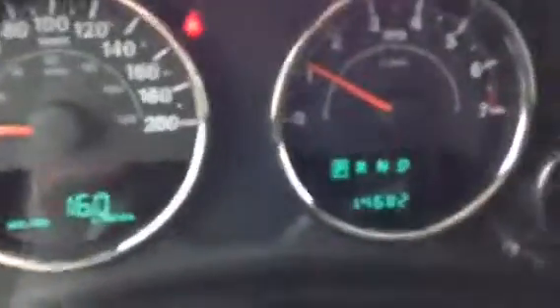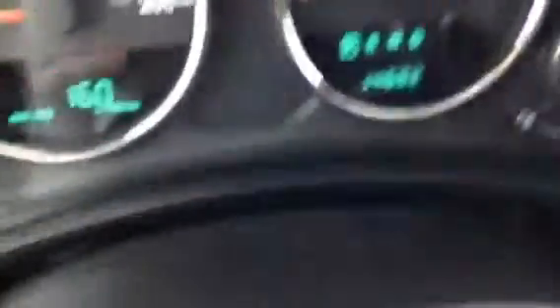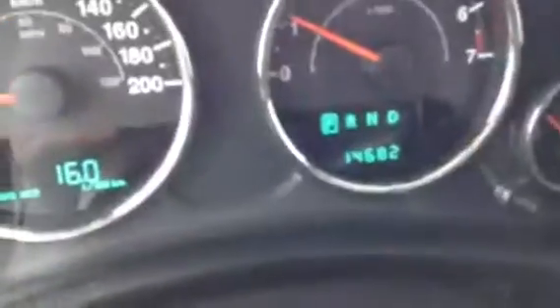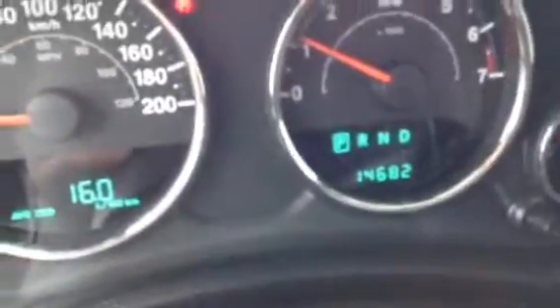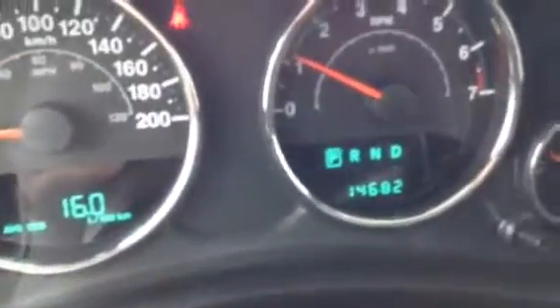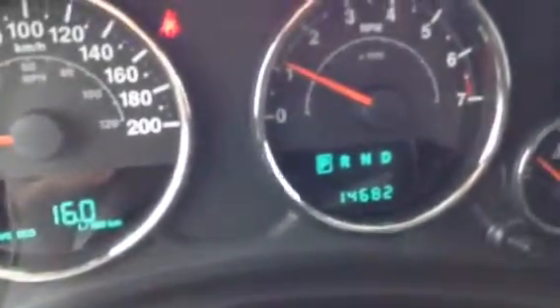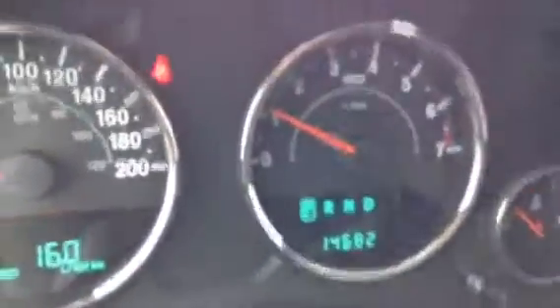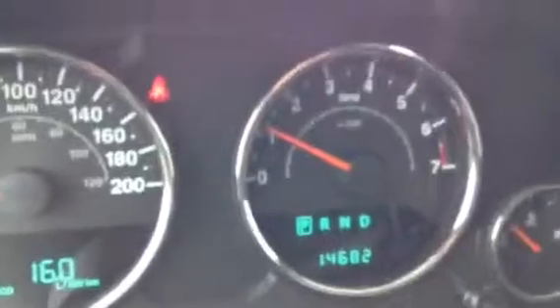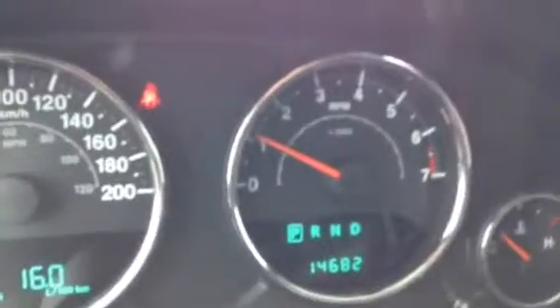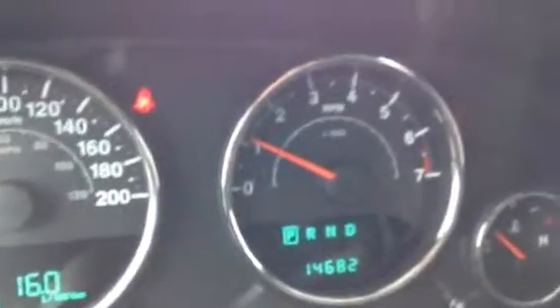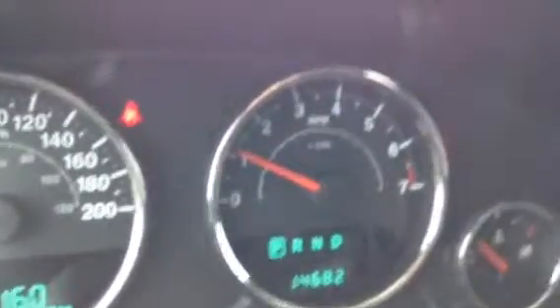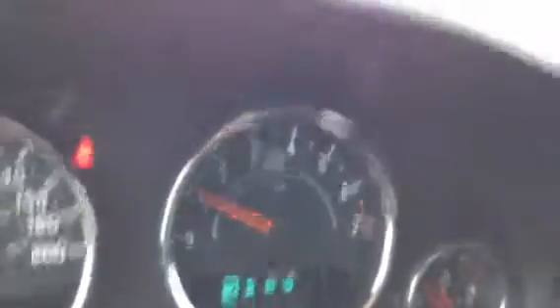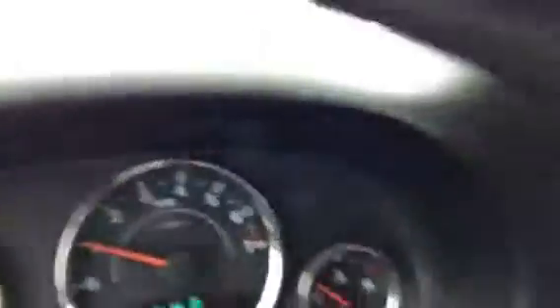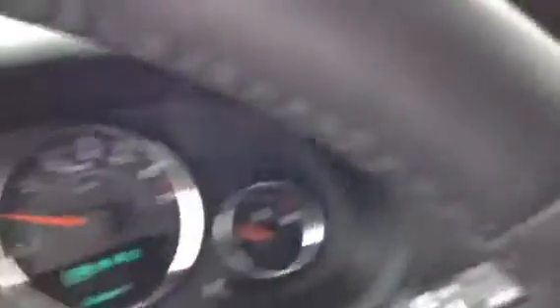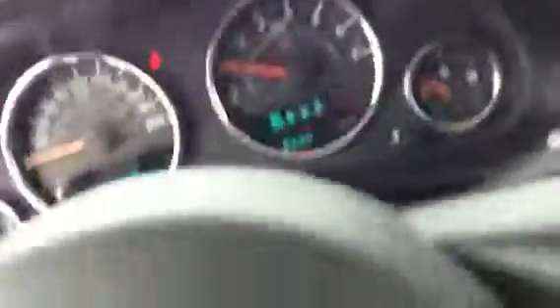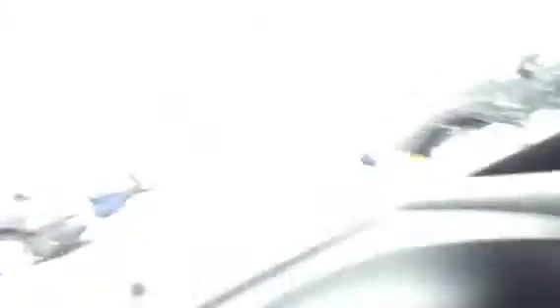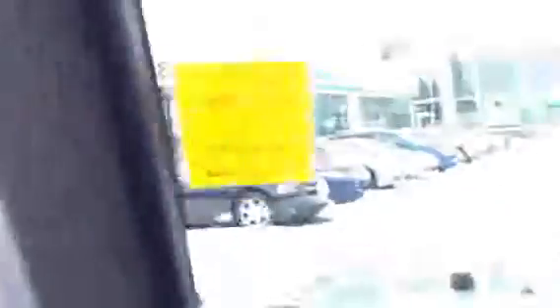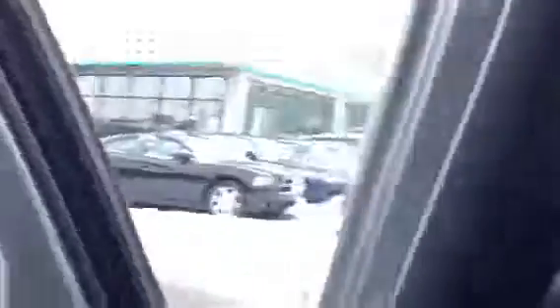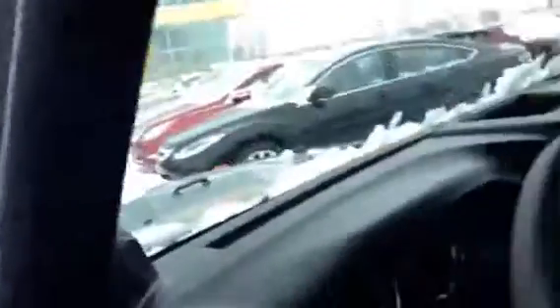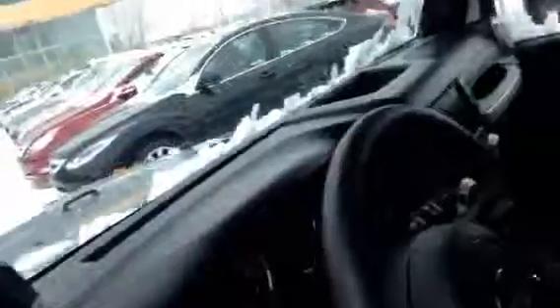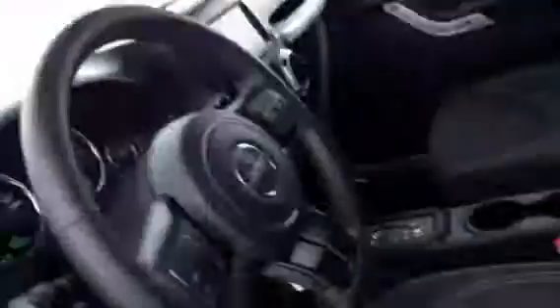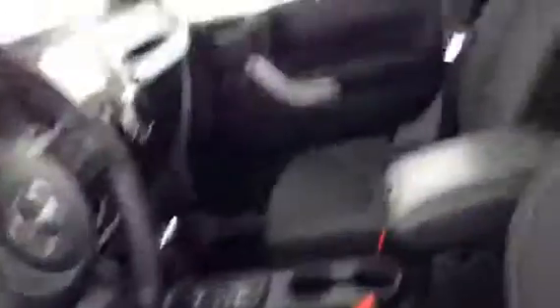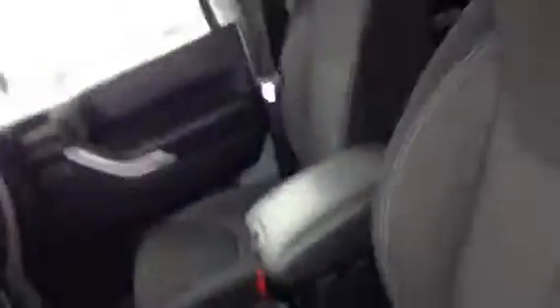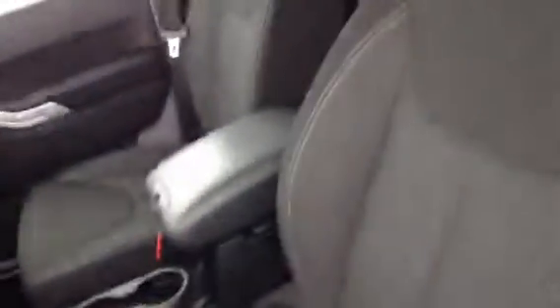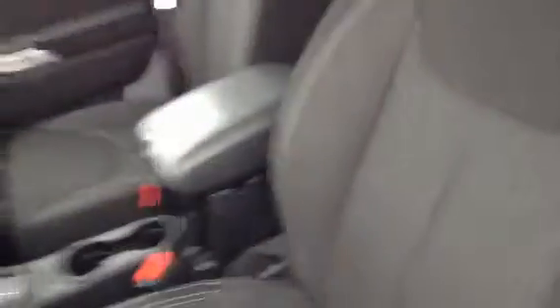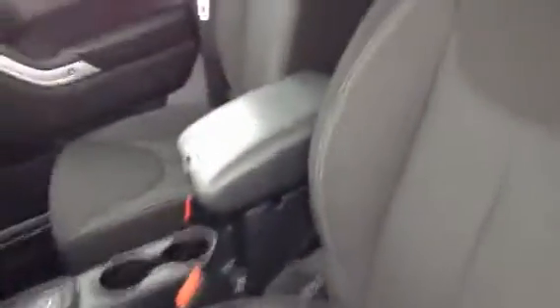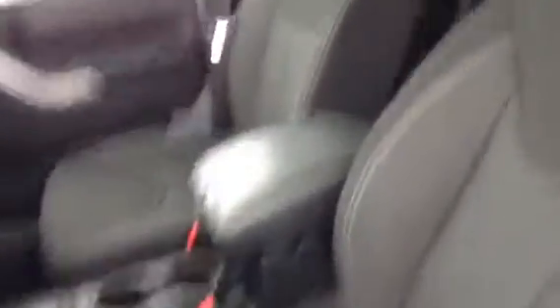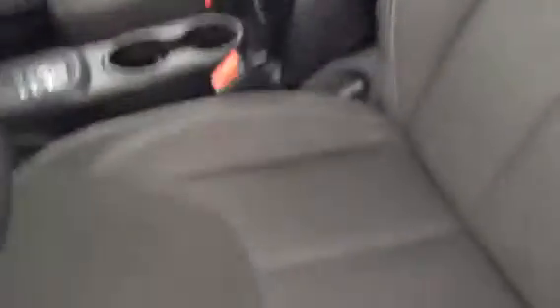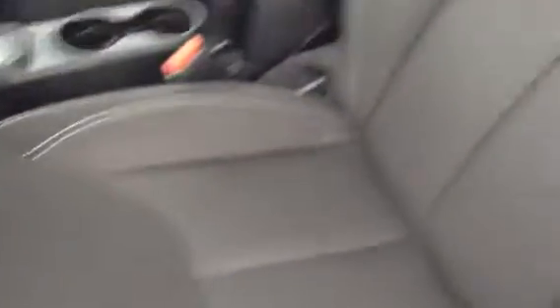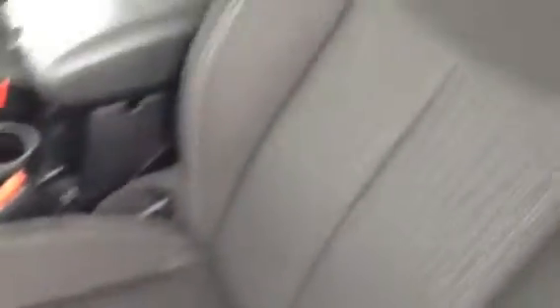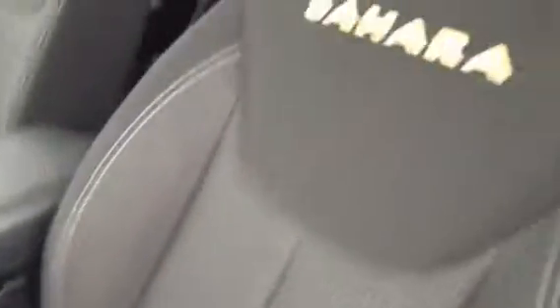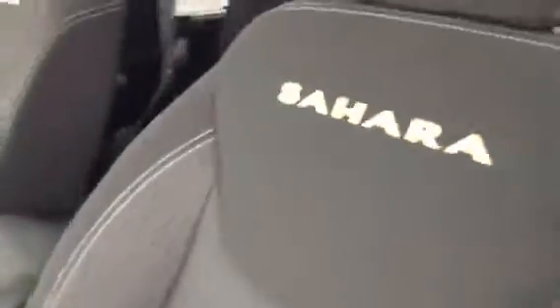As you can see there's only 14,000km on this vehicle, which is not bad for Alberta considering we do on average about 20,000 to 25,000 a year. Very nice seats.